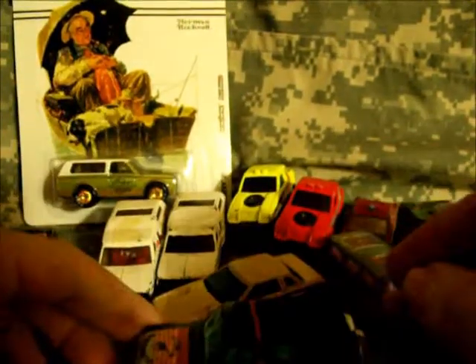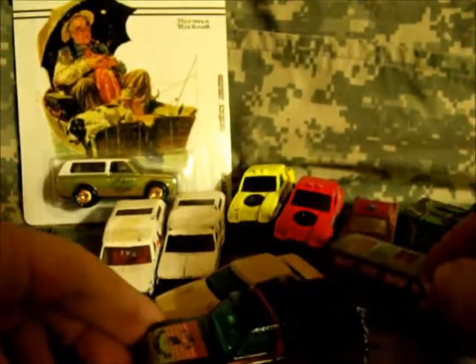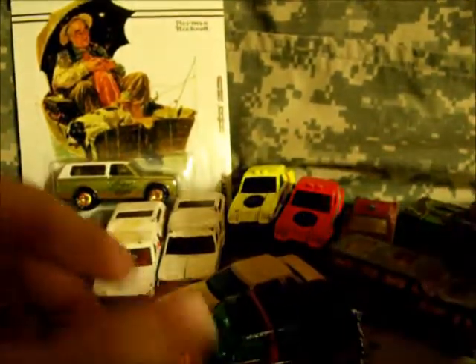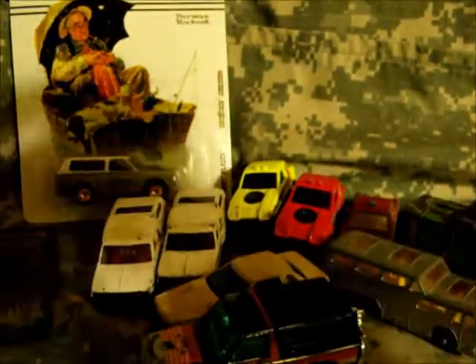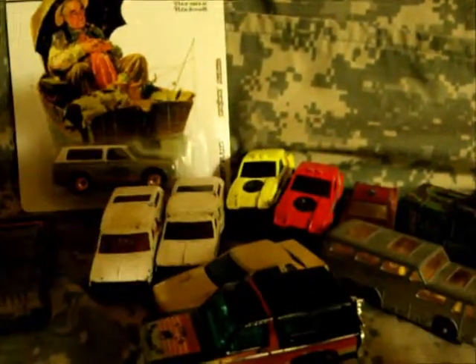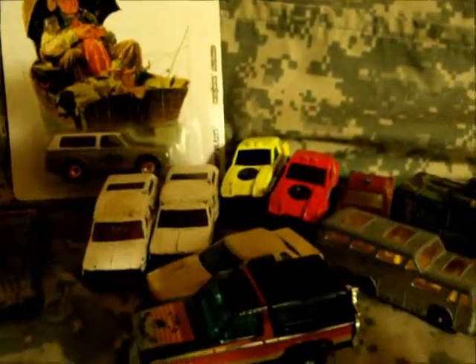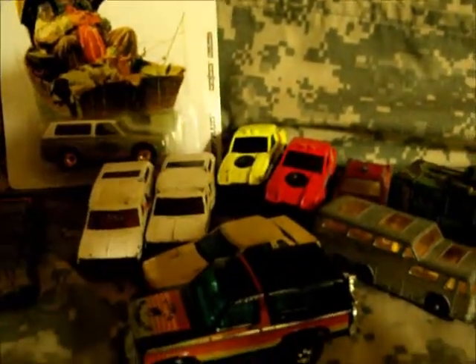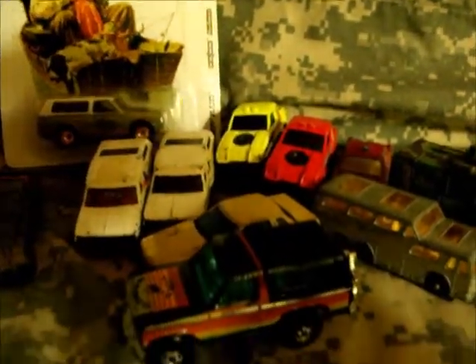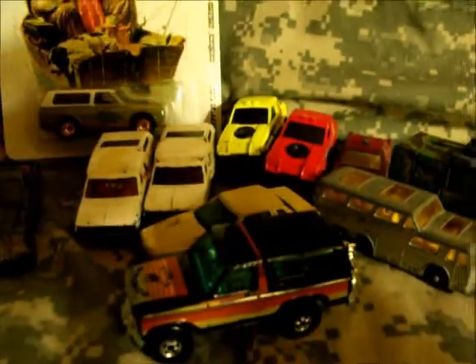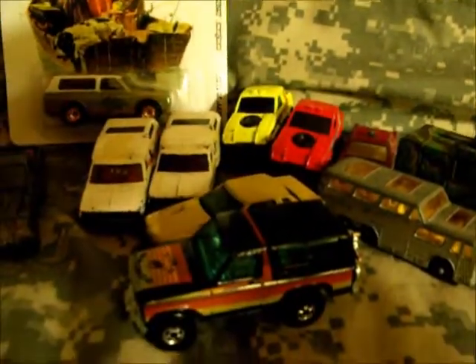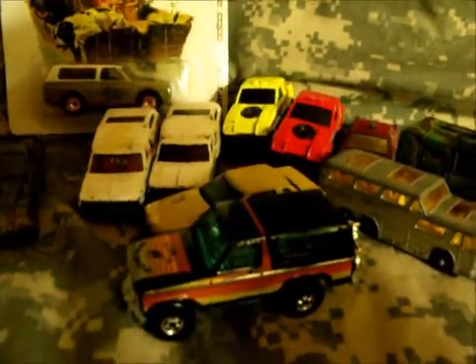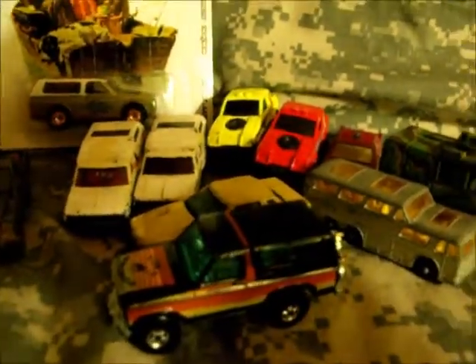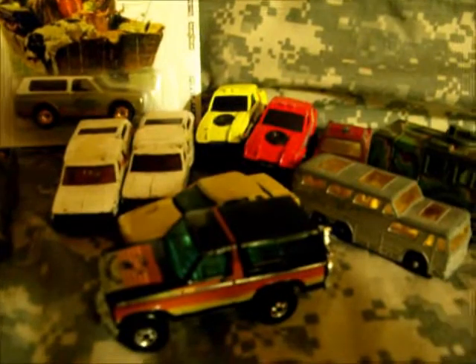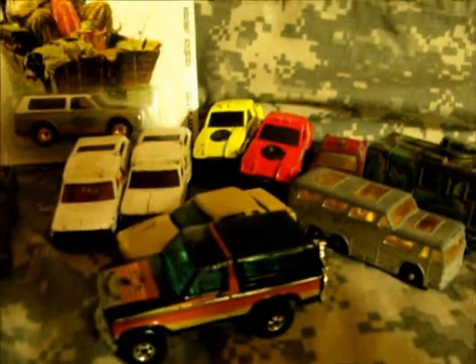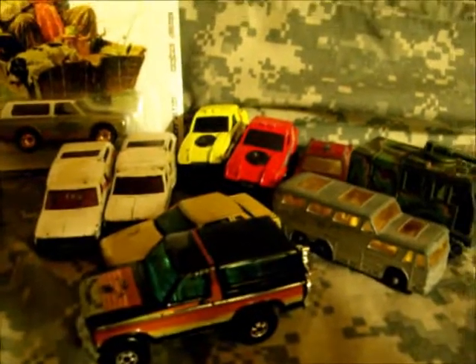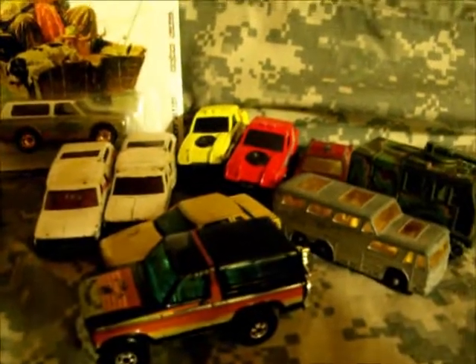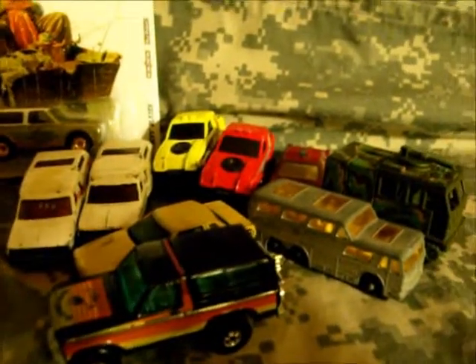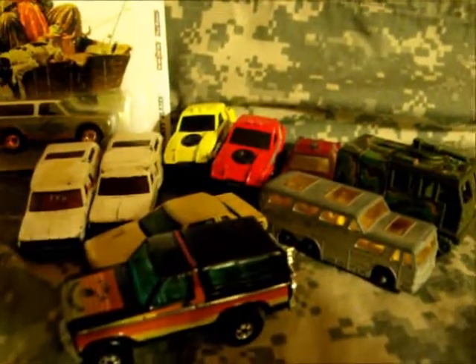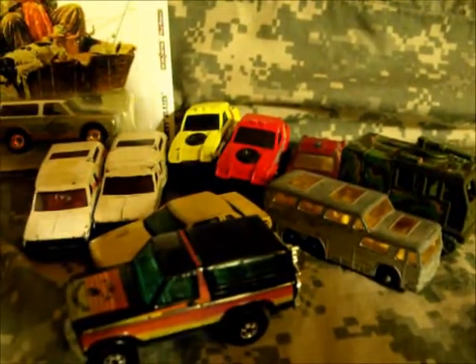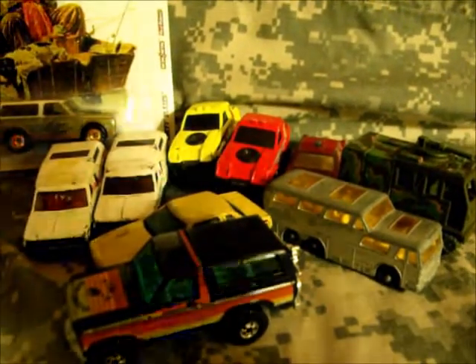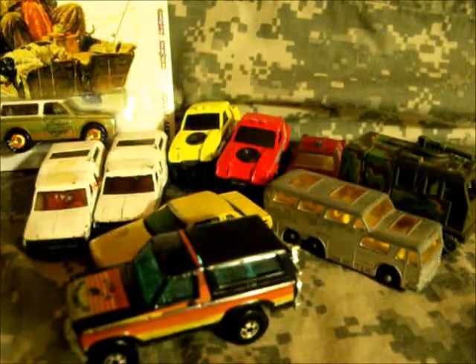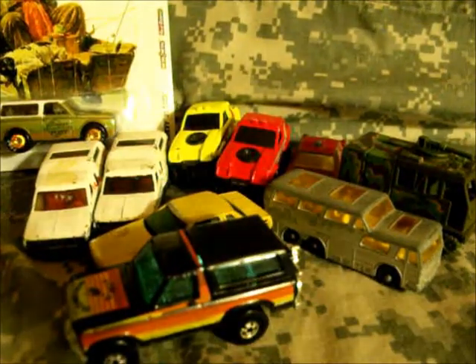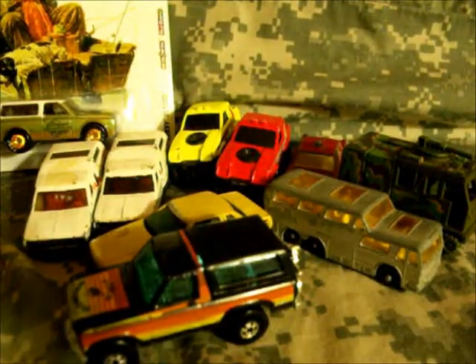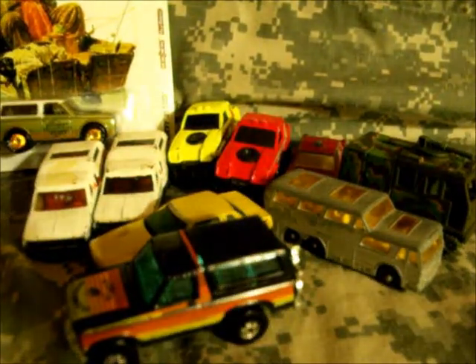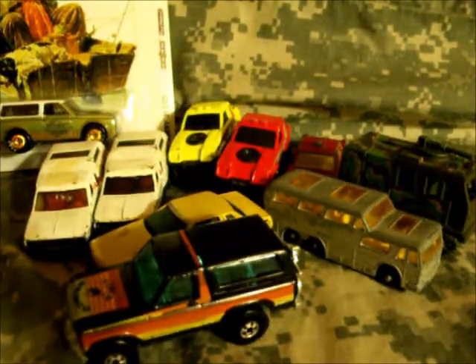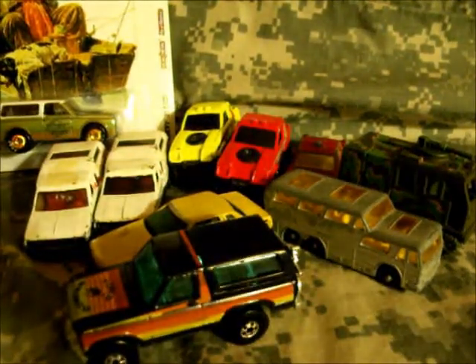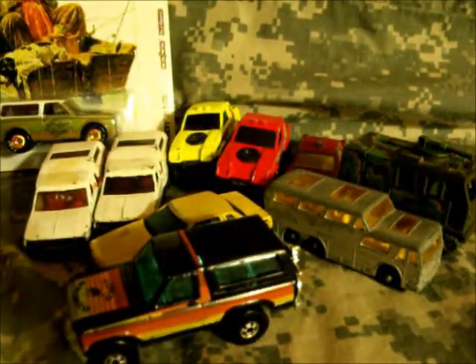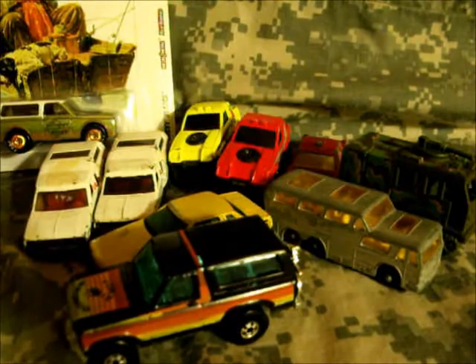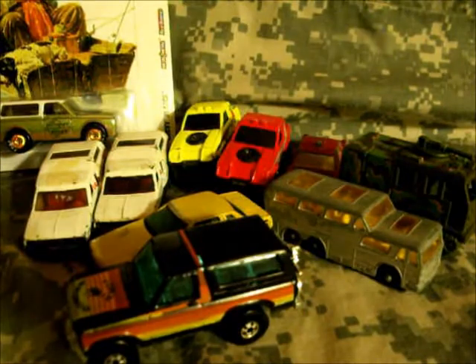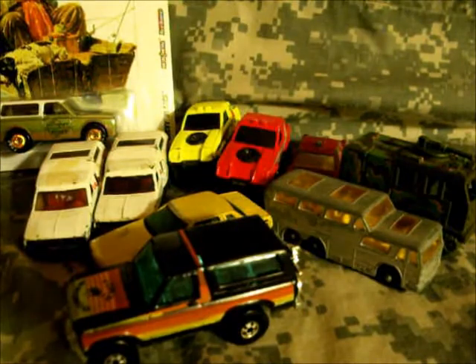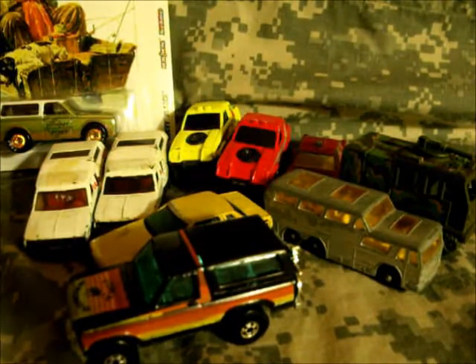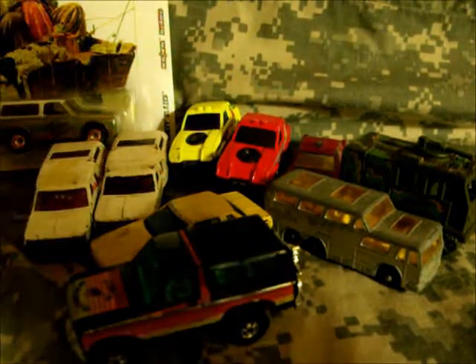And that is it for my finds for that car show. I hope everybody enjoyed it. I will have a couple more videos coming up shortly, so stay tuned. Bye bye everybody.